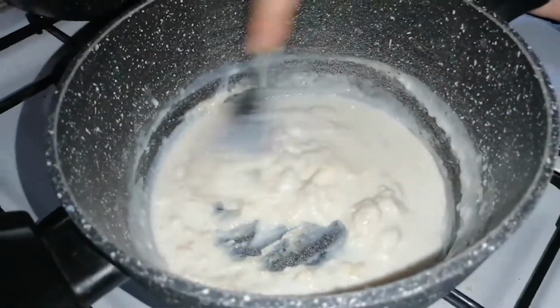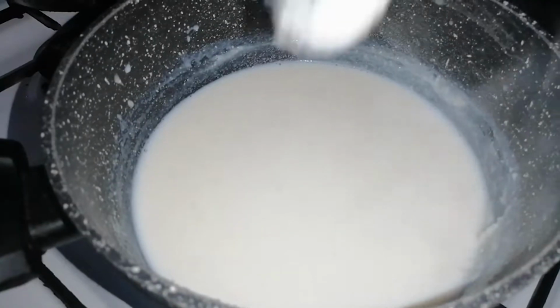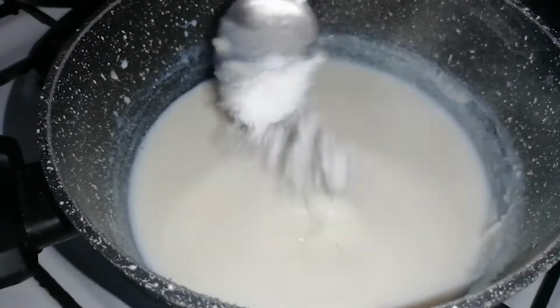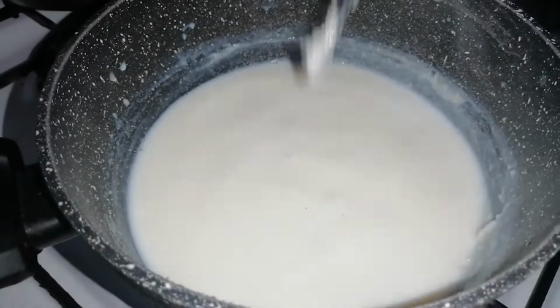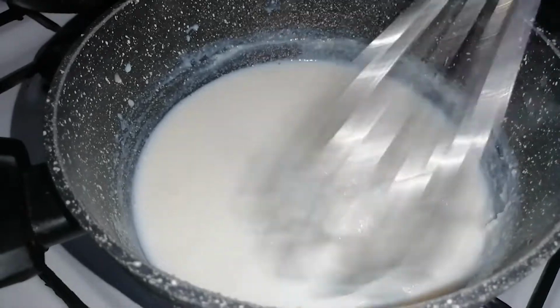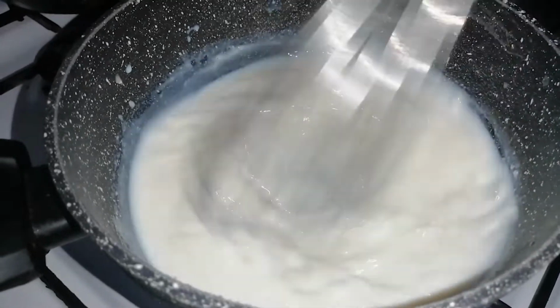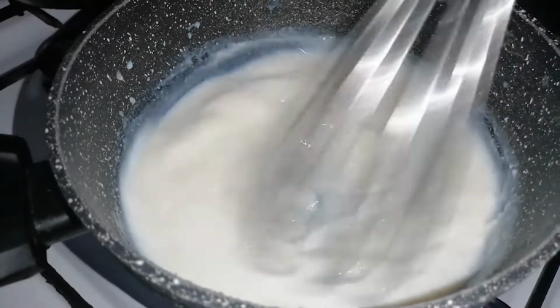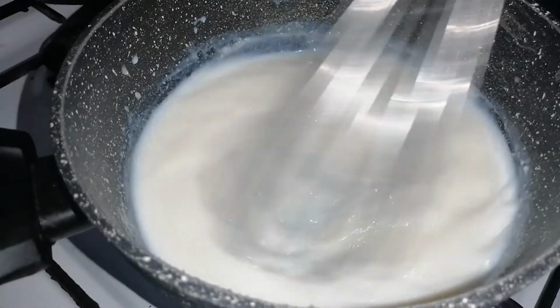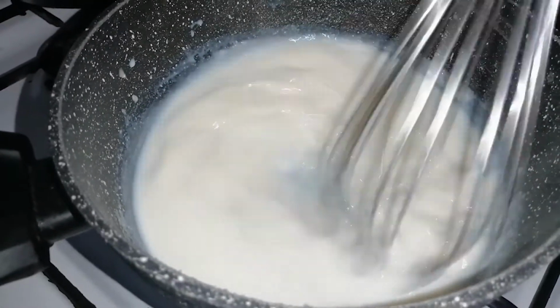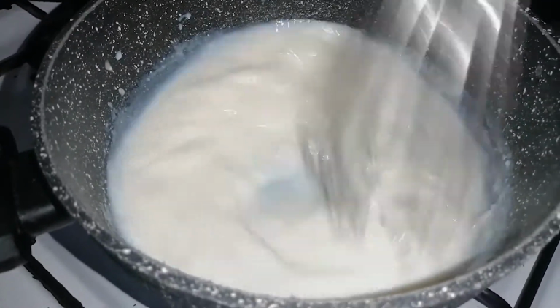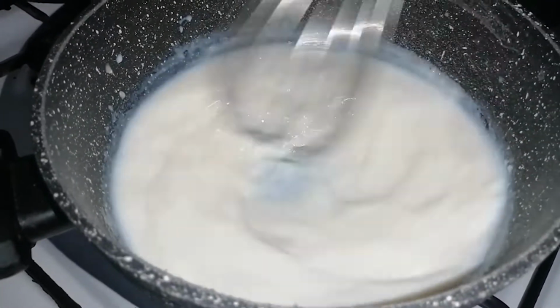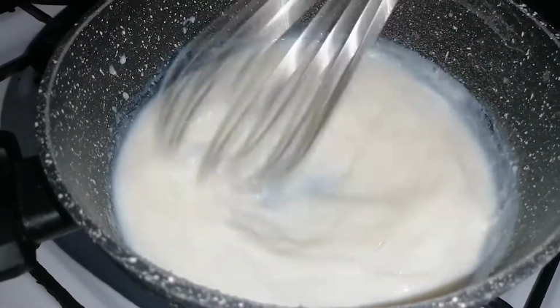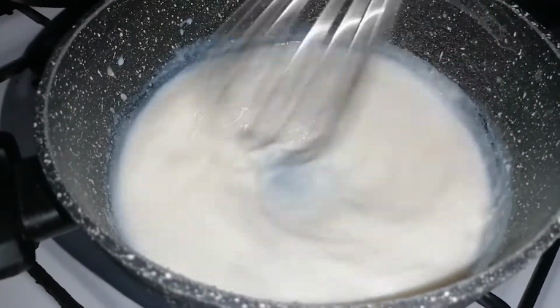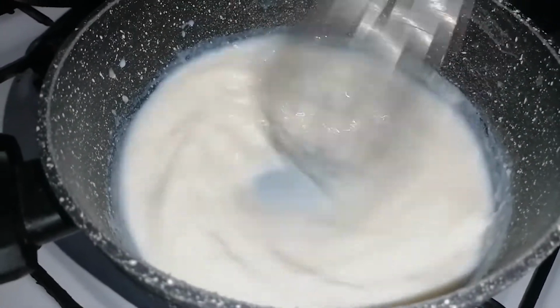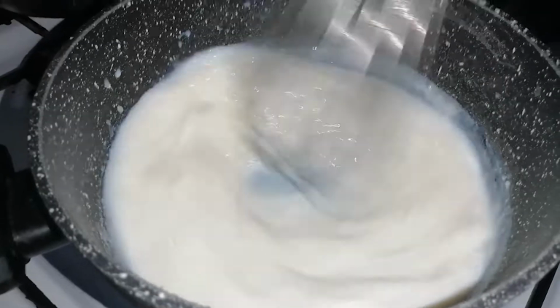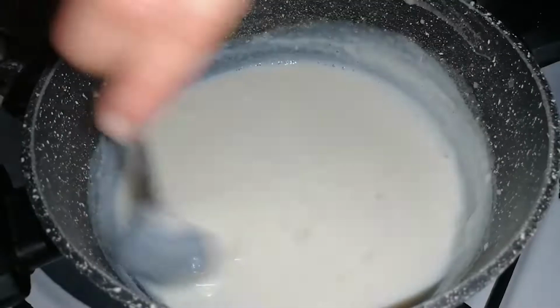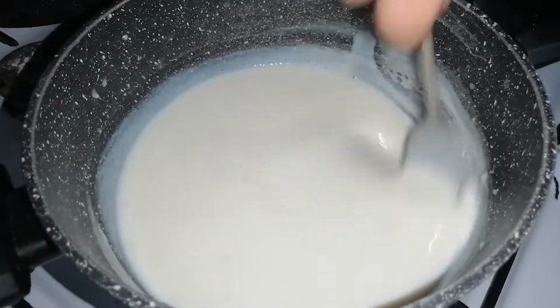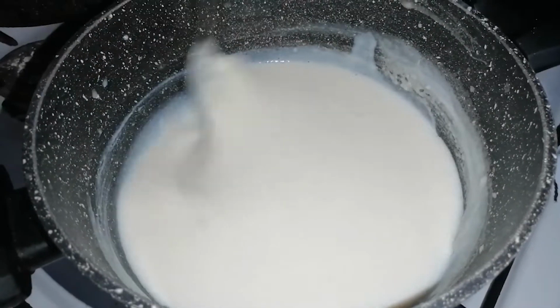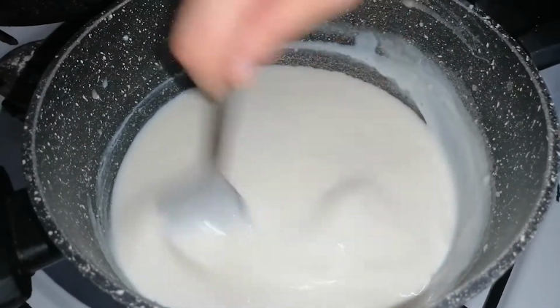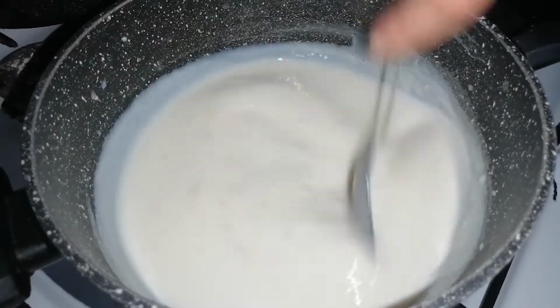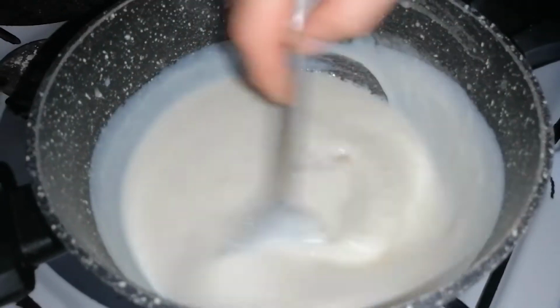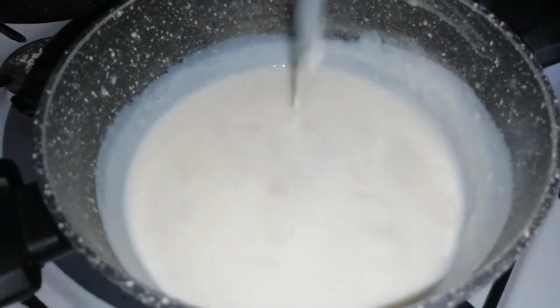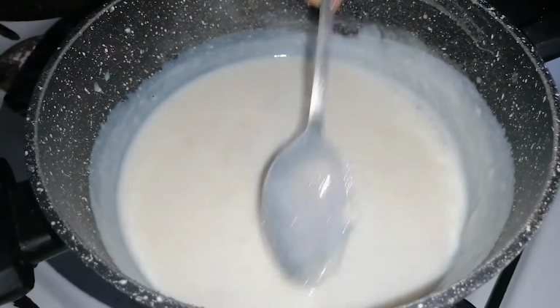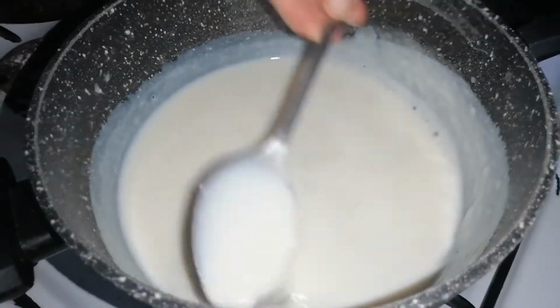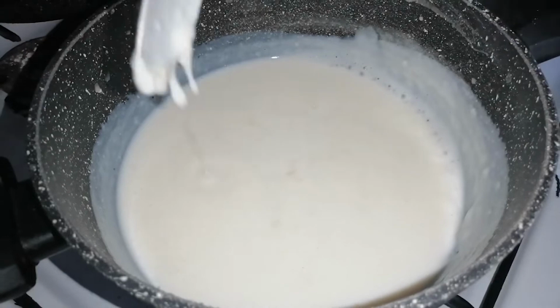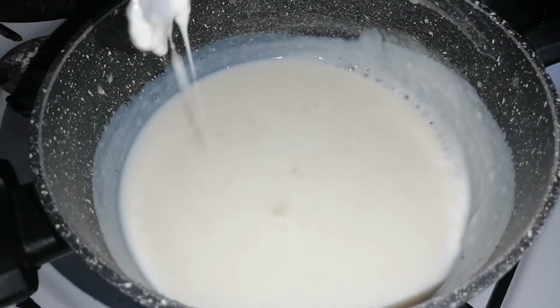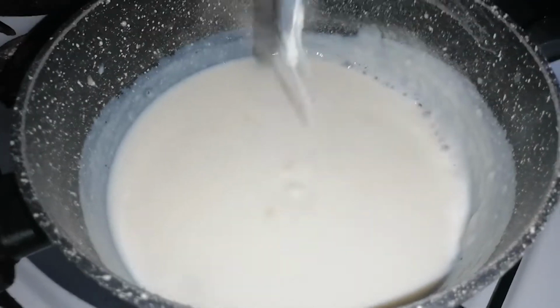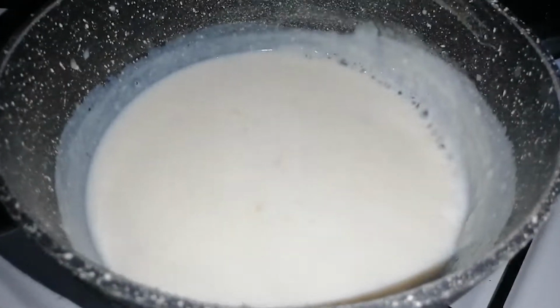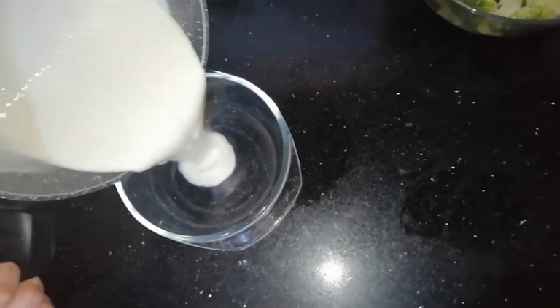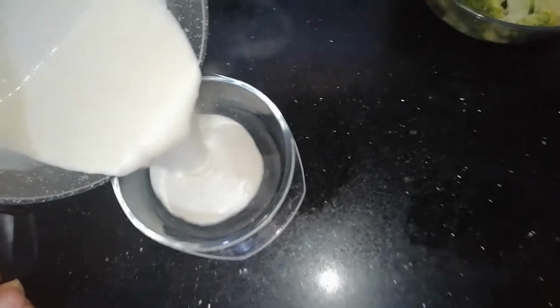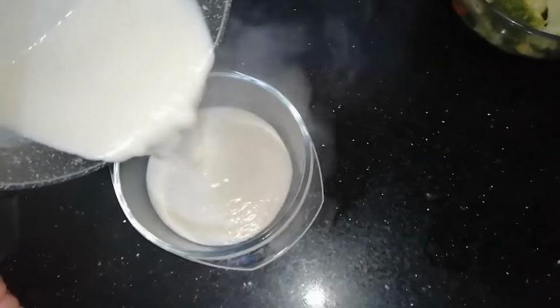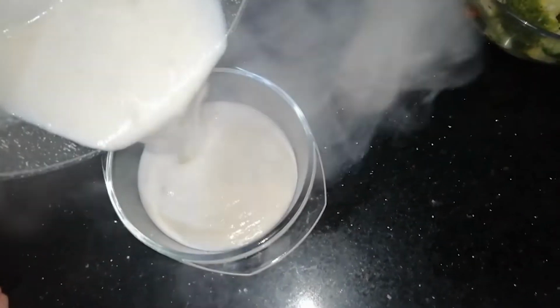We add a little amount of salt and stir. This mixture is kept on fire until boiled and until it becomes sticky. Then pour into a plate.